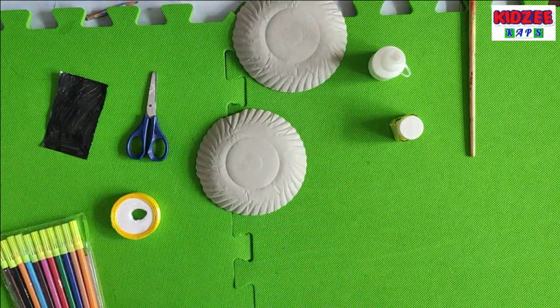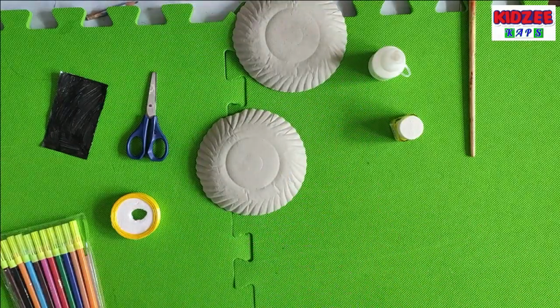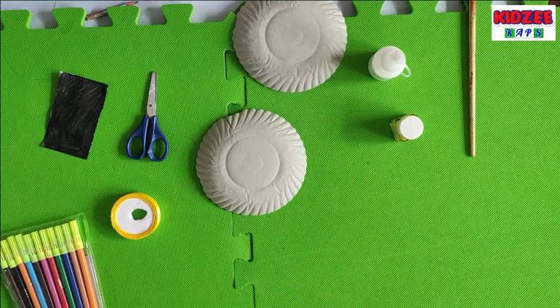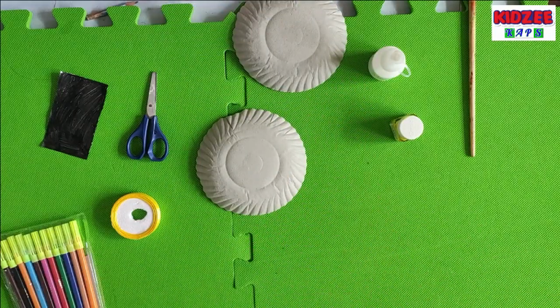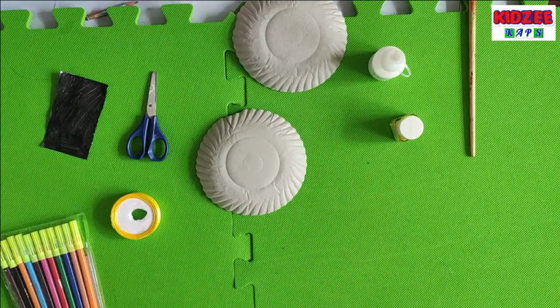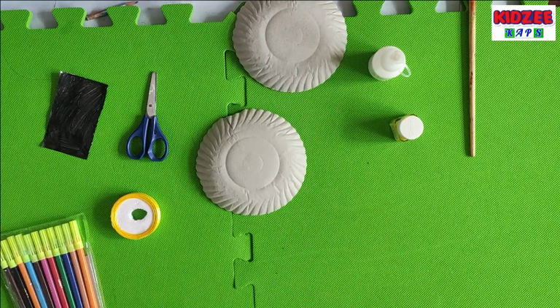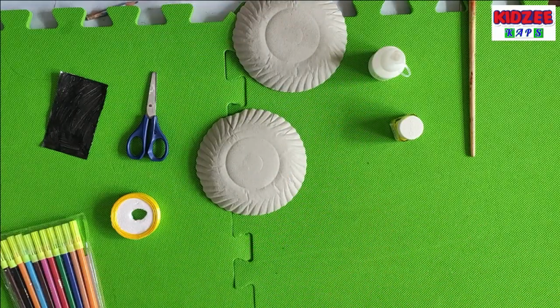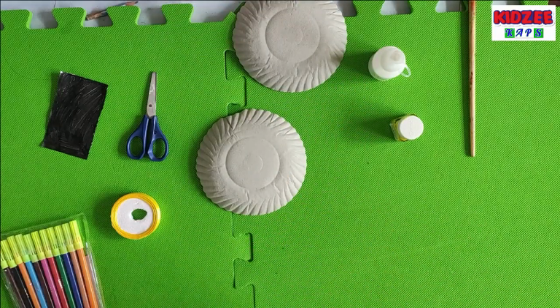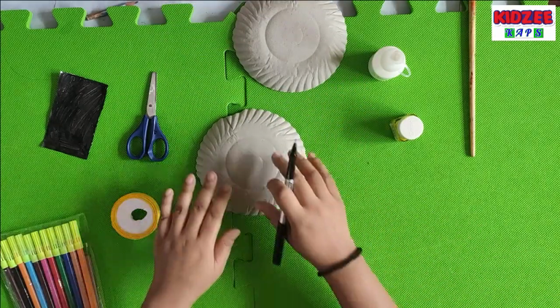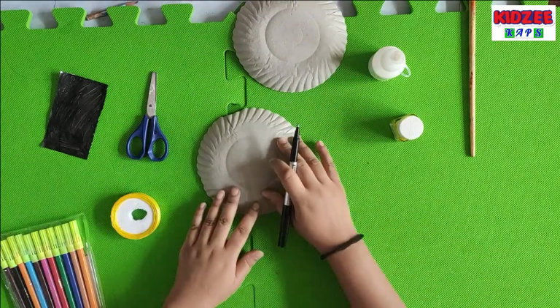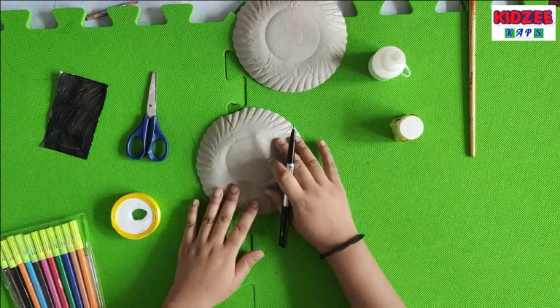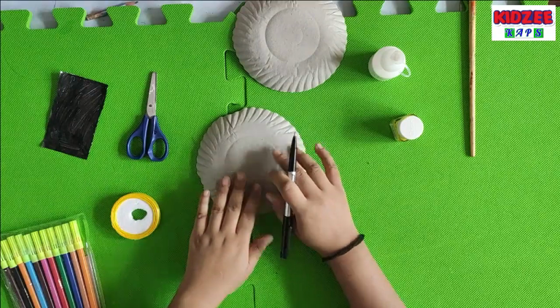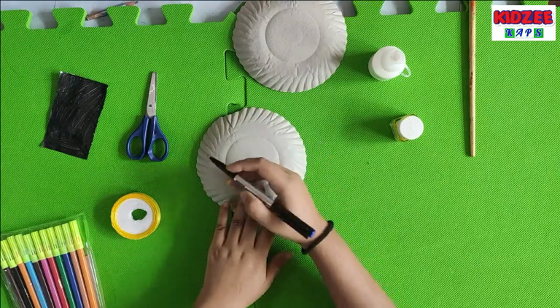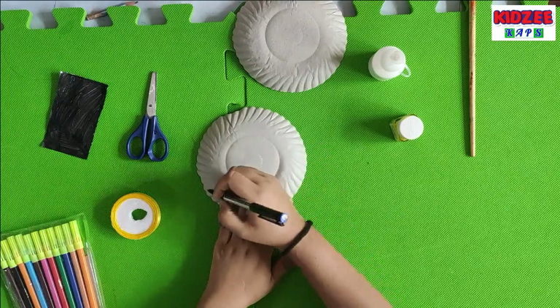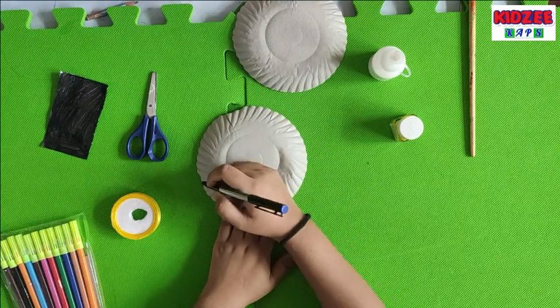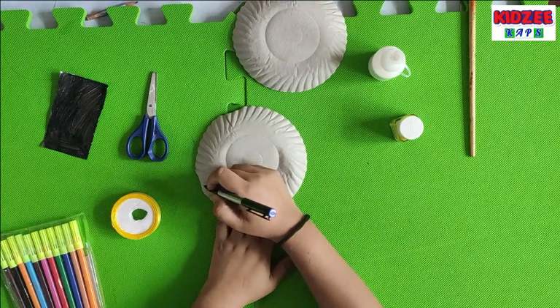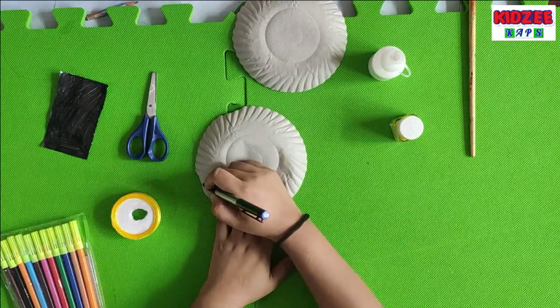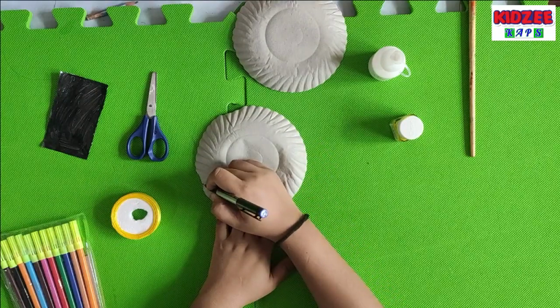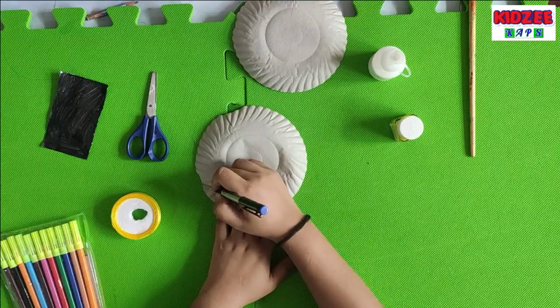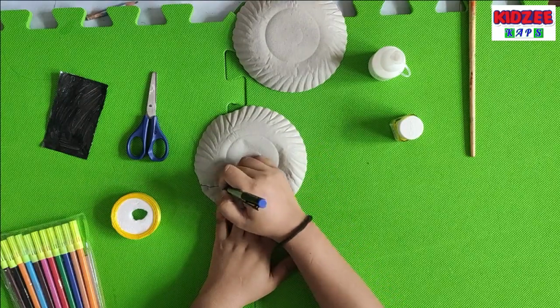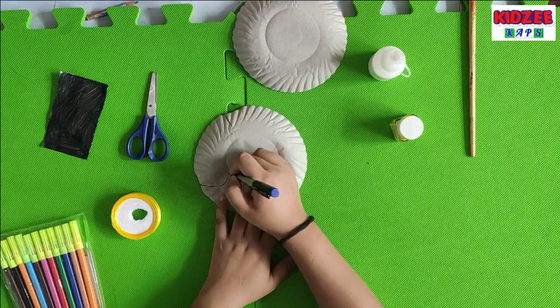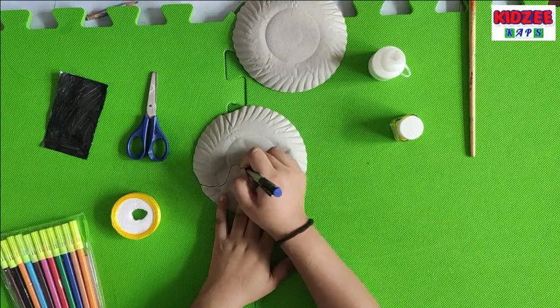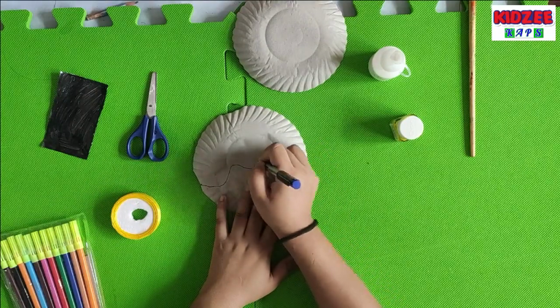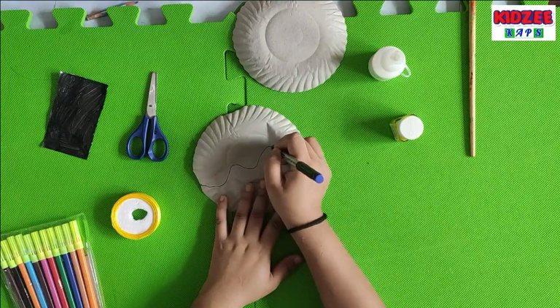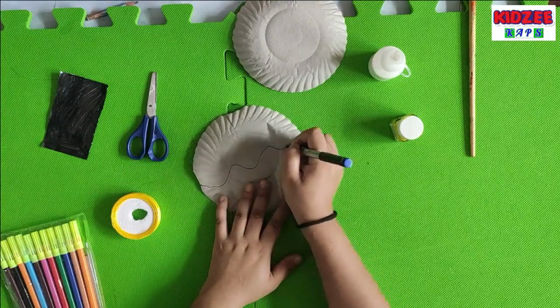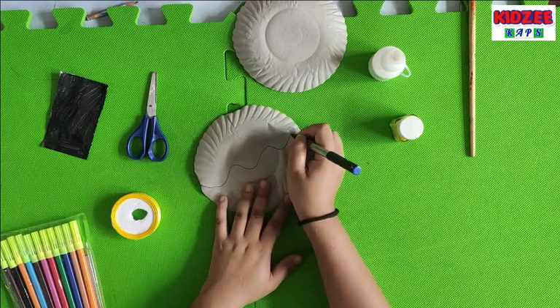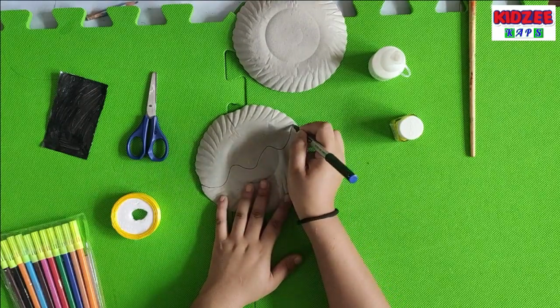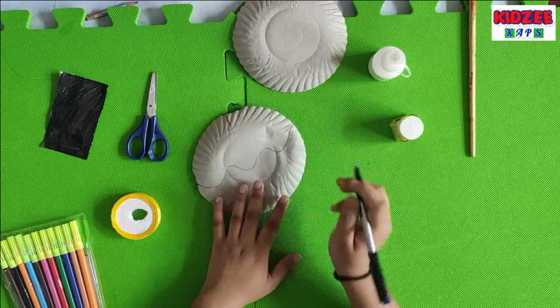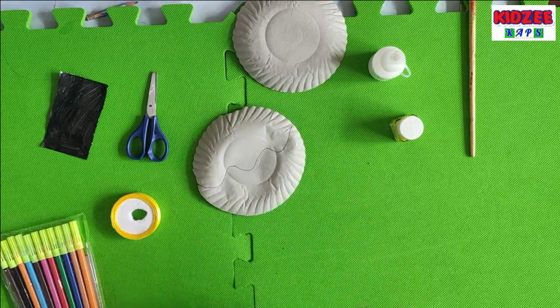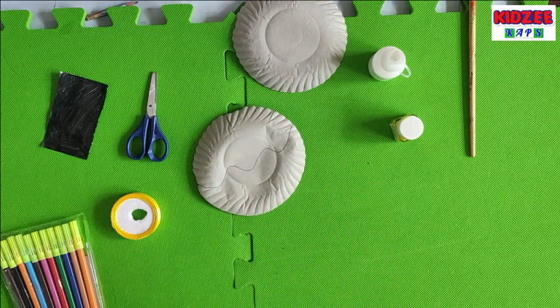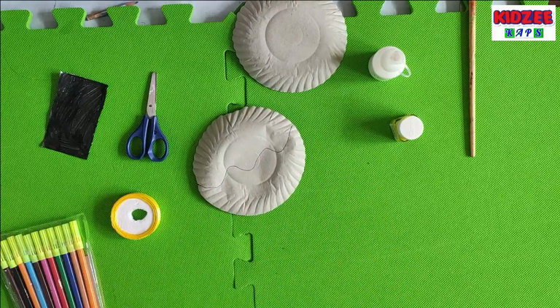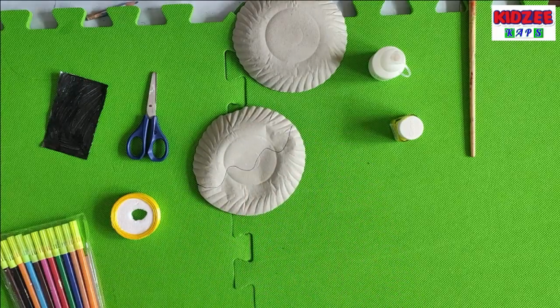Take a paper plate and make a wave line. Wave. Now copy.